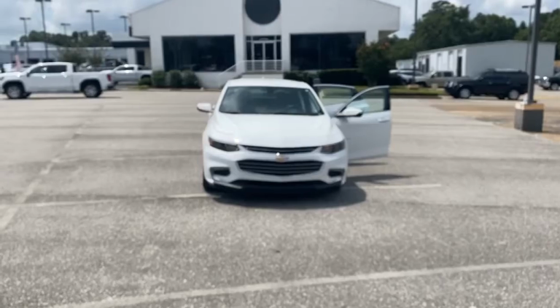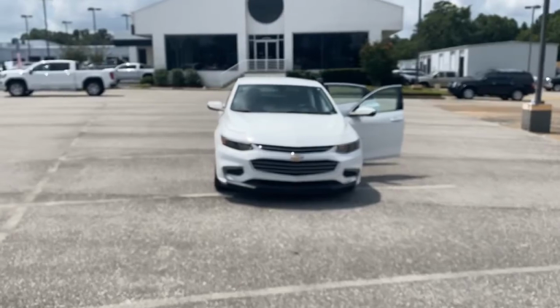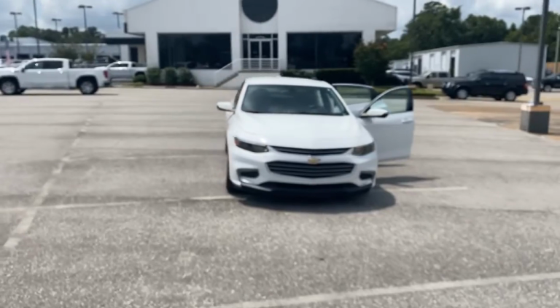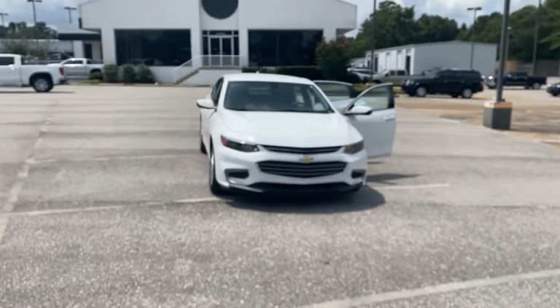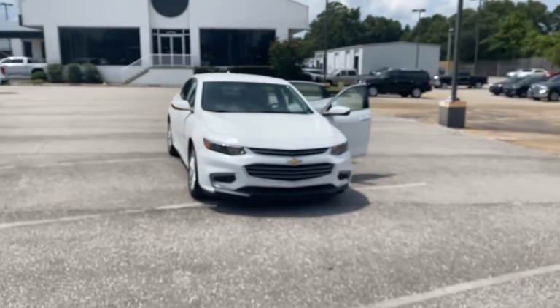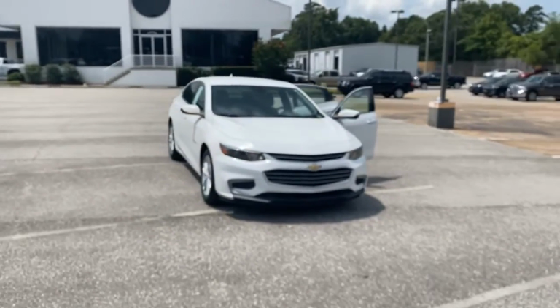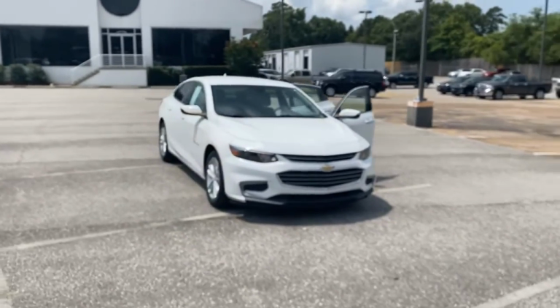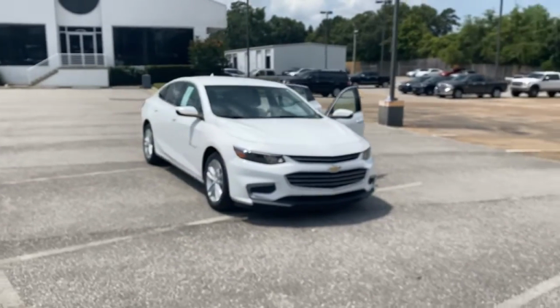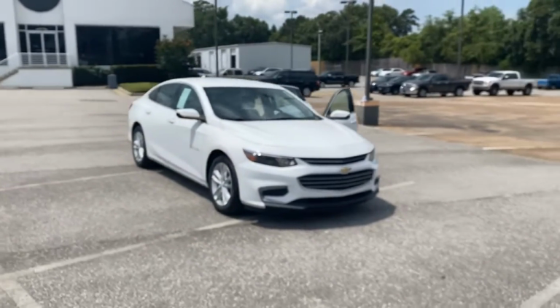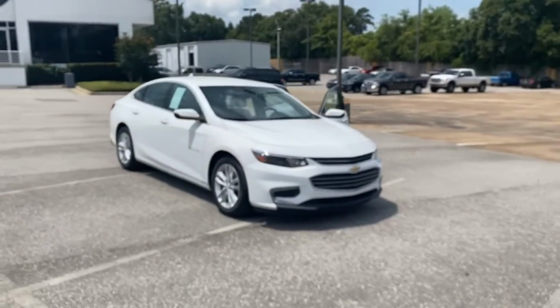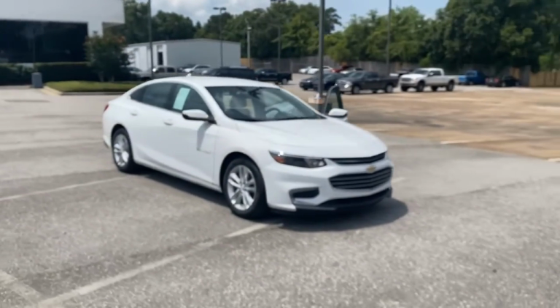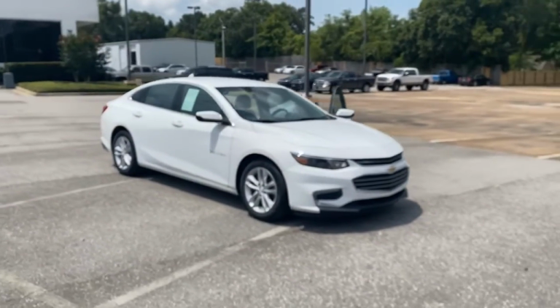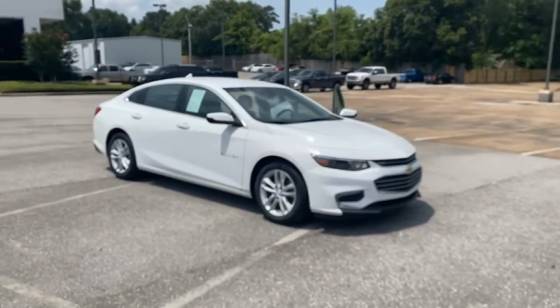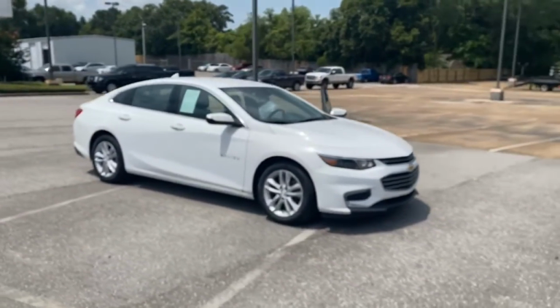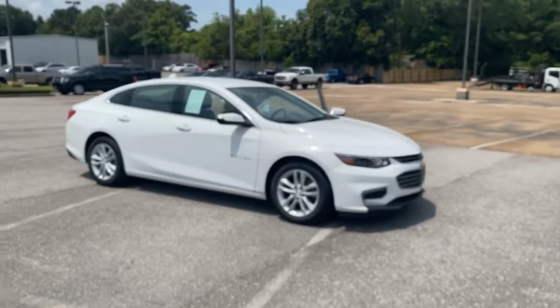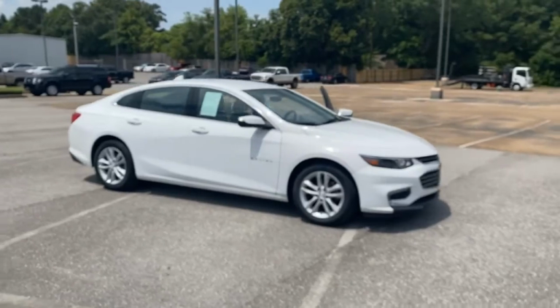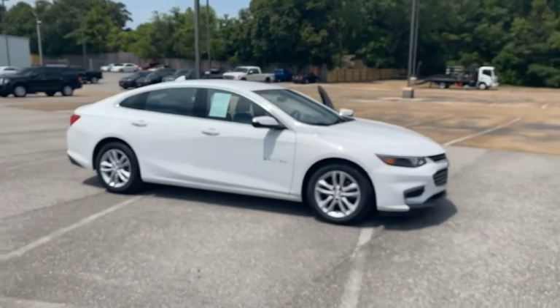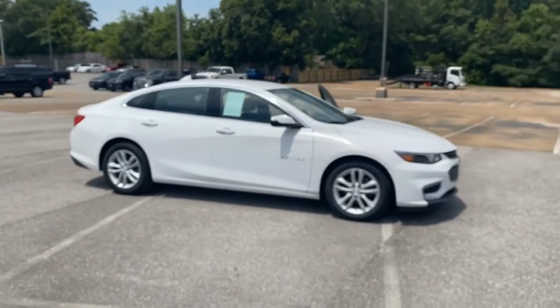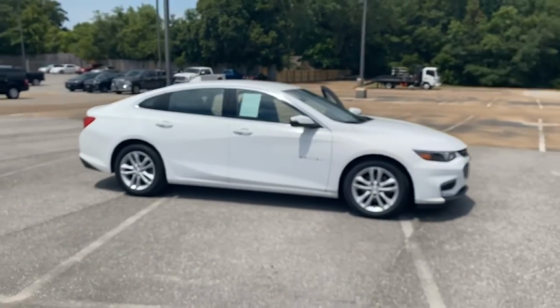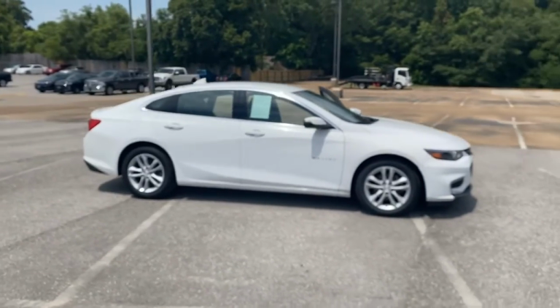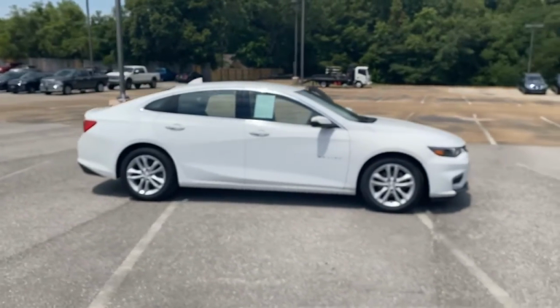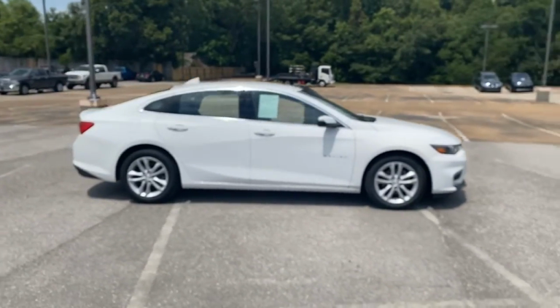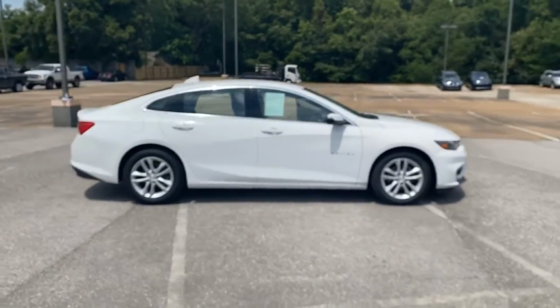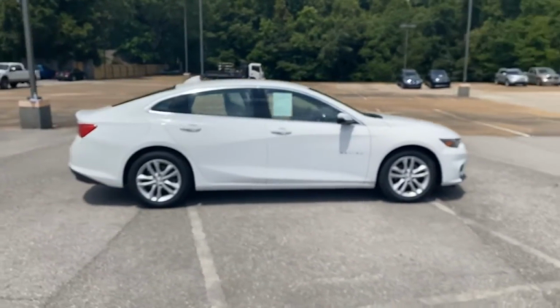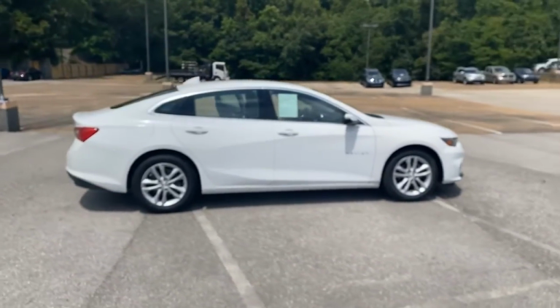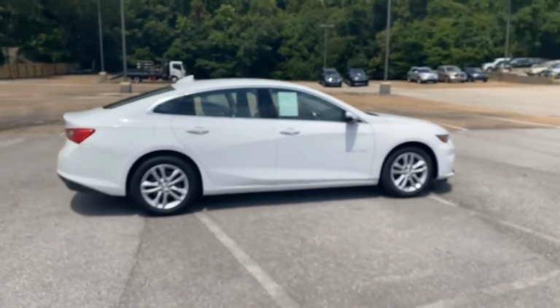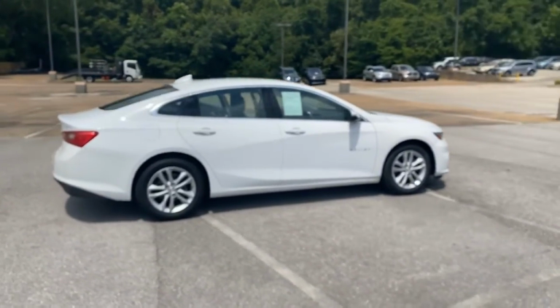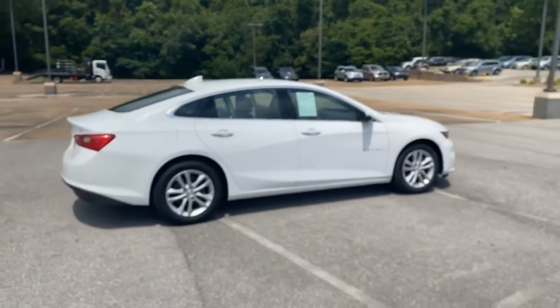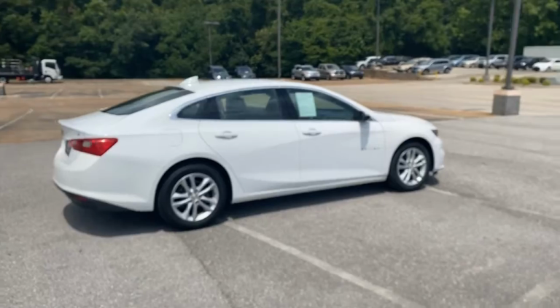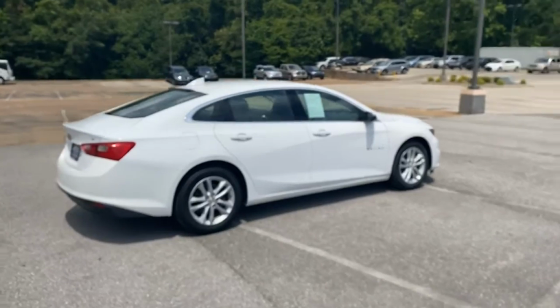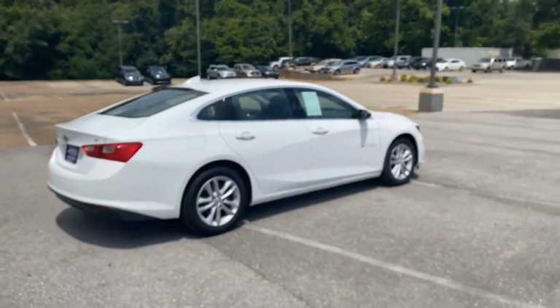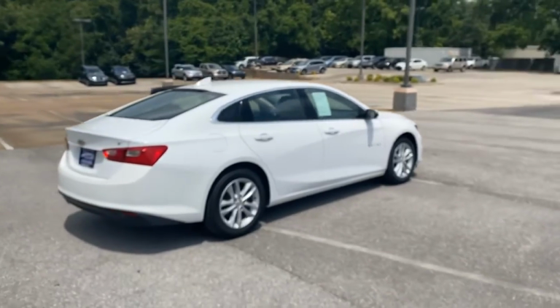Welcome to Chris Meyers Auto Mall. In the market for a midsize sedan that's sleek and stylish, American-made, and roomier than its rivals? Welcome and test drive this 2016 Chevy Malibu LT.